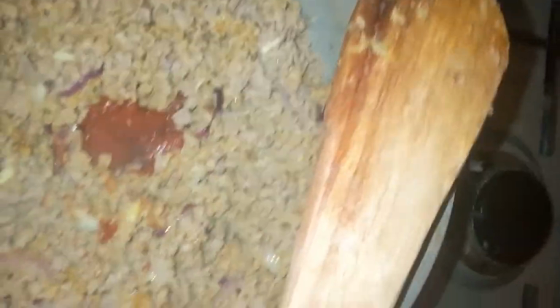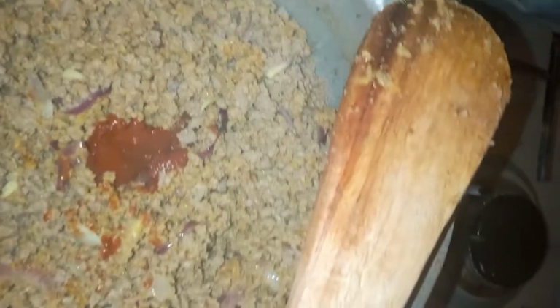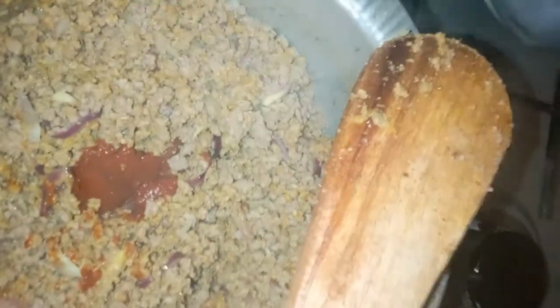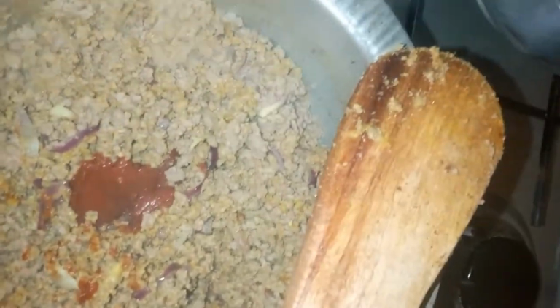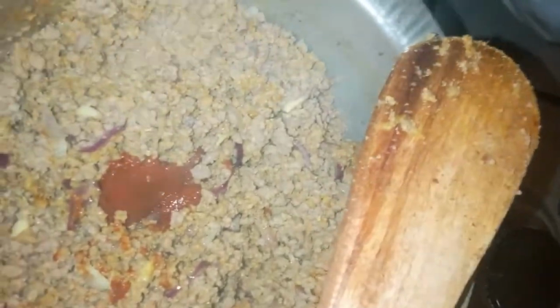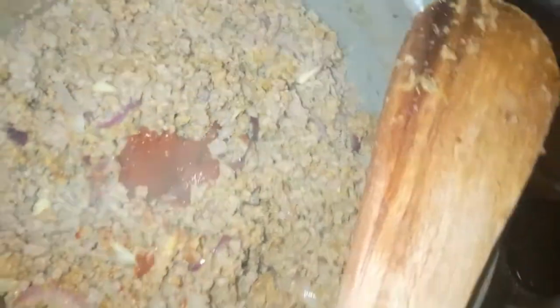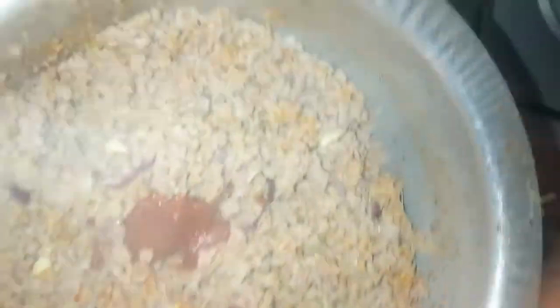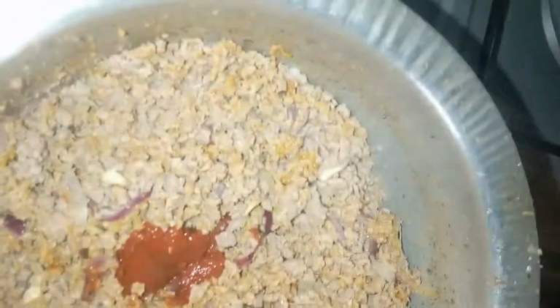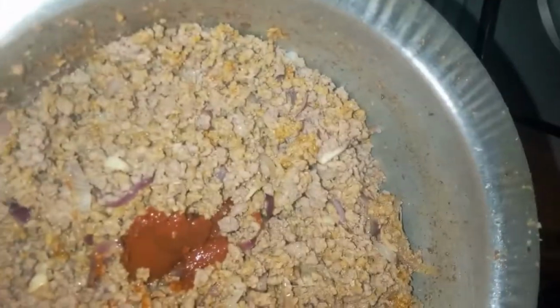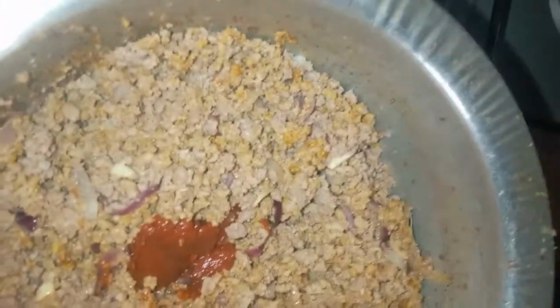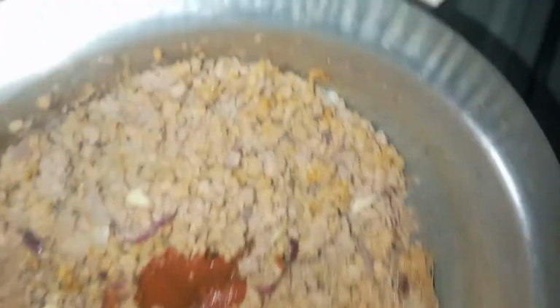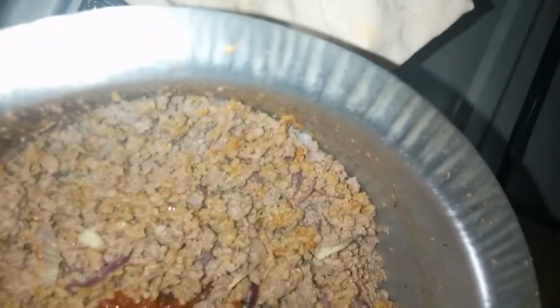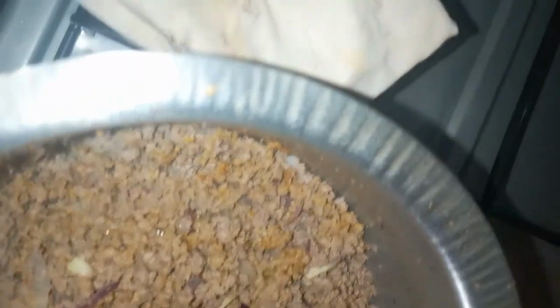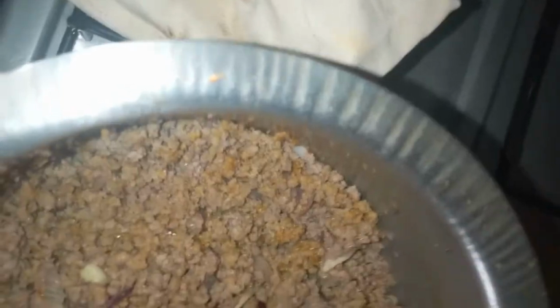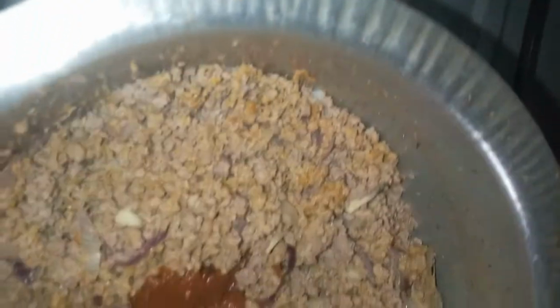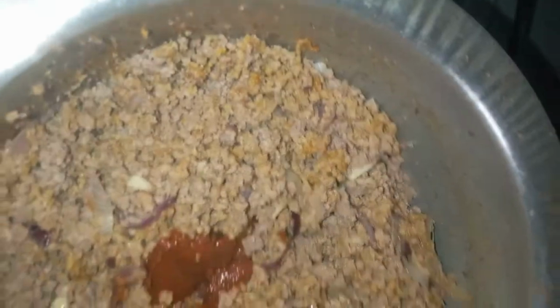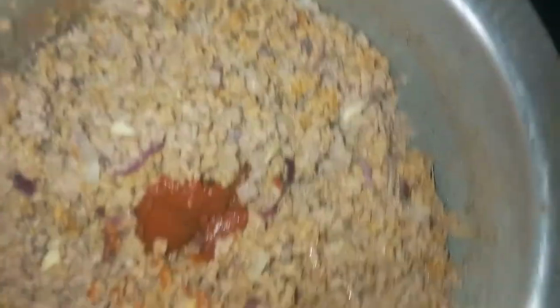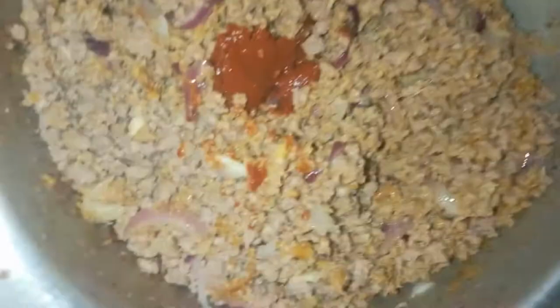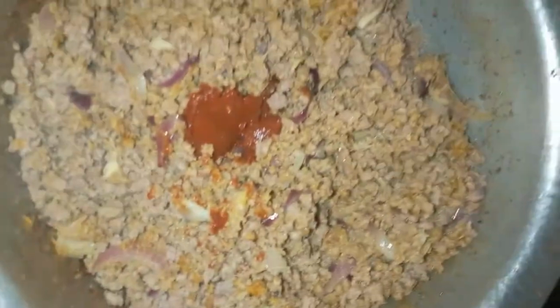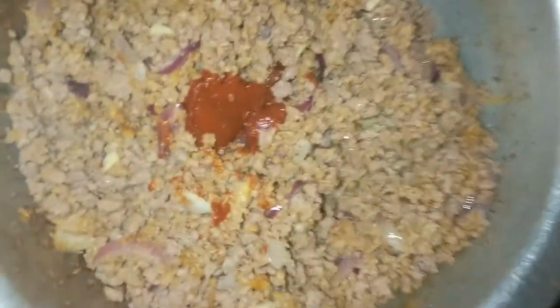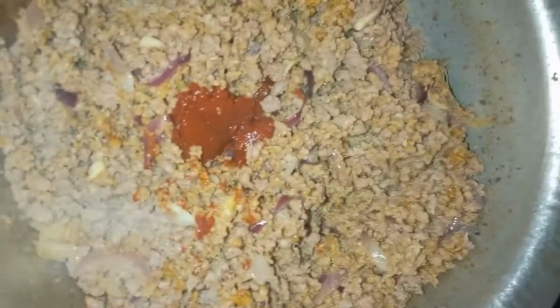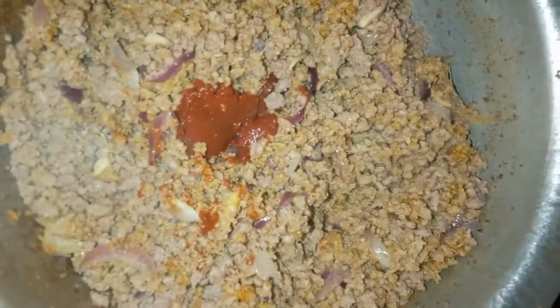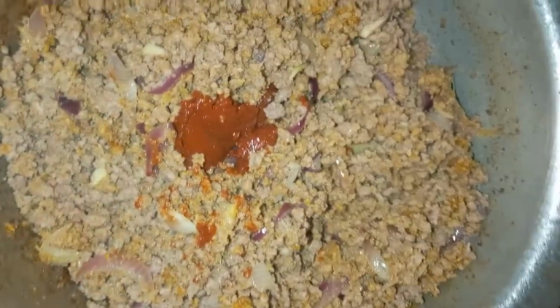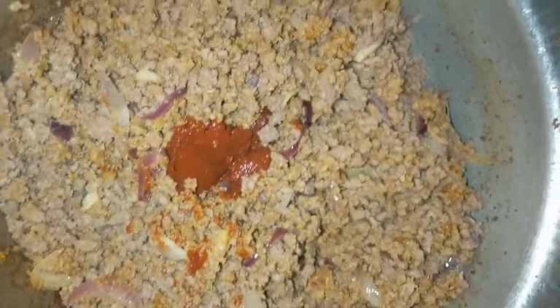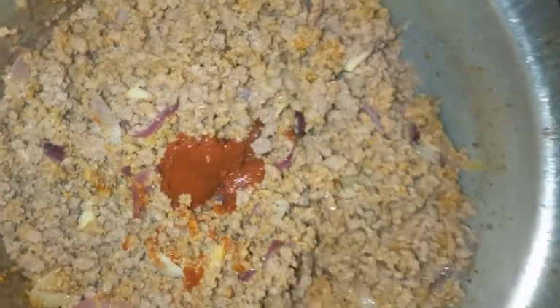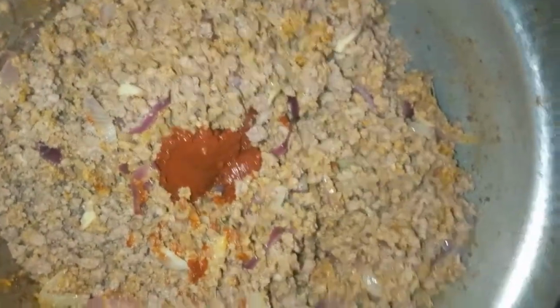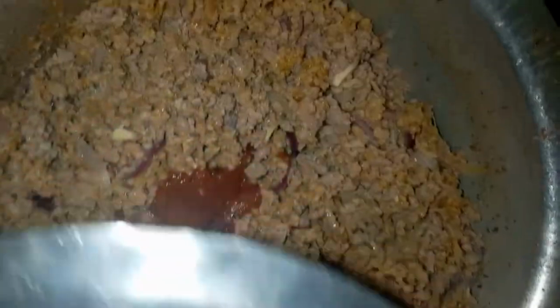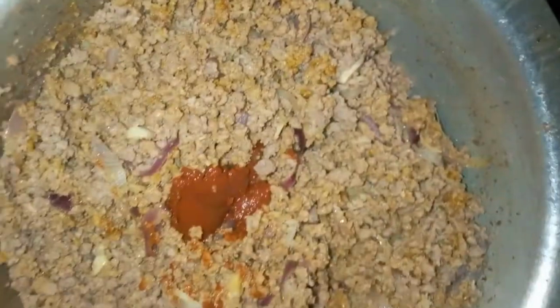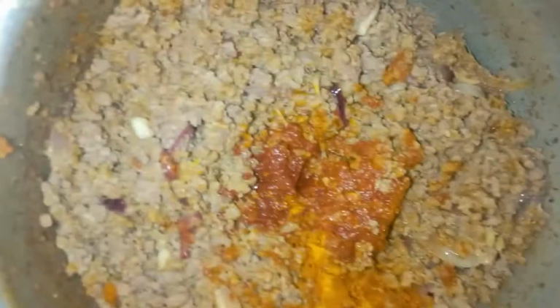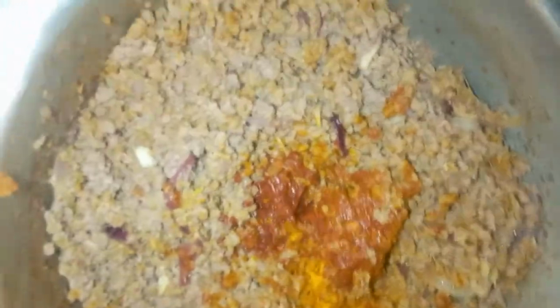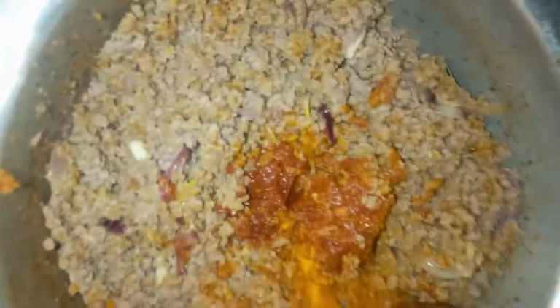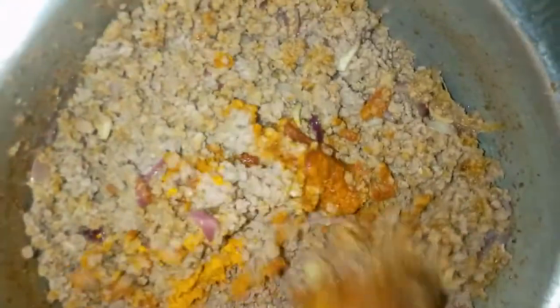As you can hear my baby is hungry, so I'm gonna cover it up so that the tomato paste can cook for like two minutes. It's been two minutes.